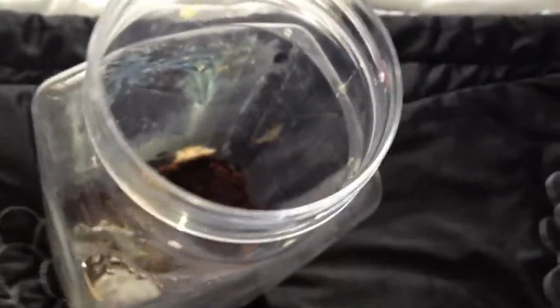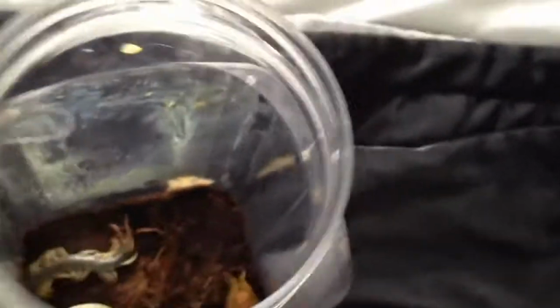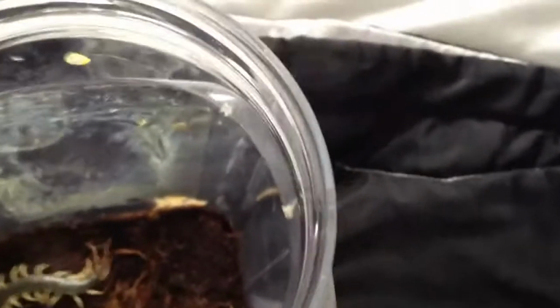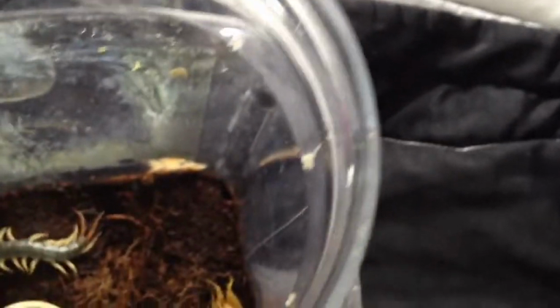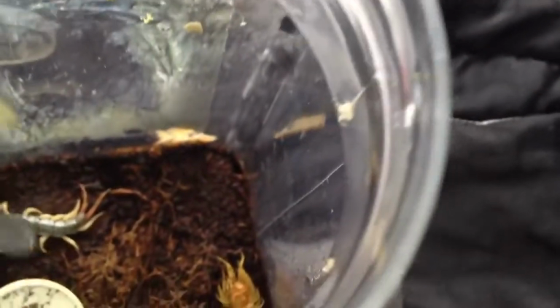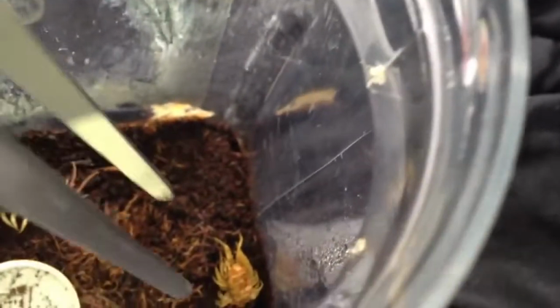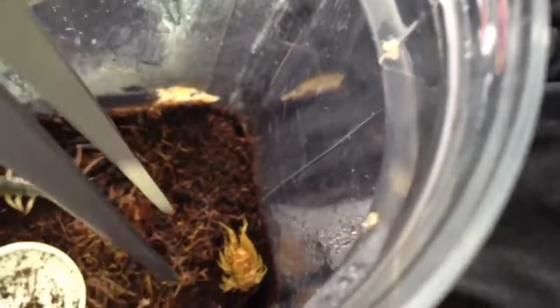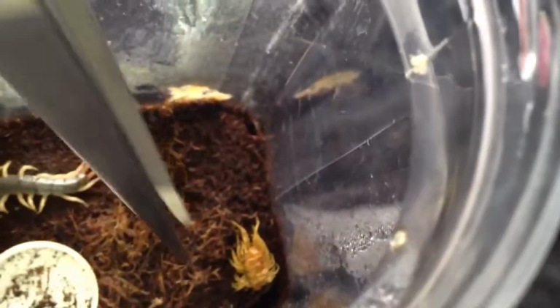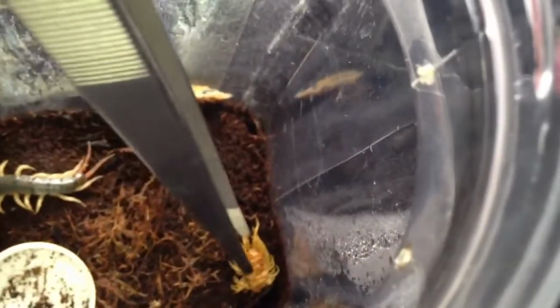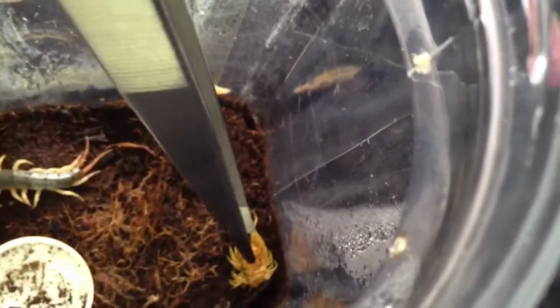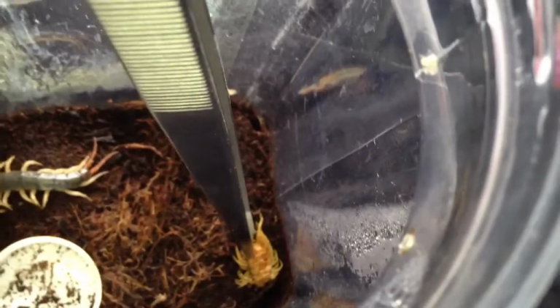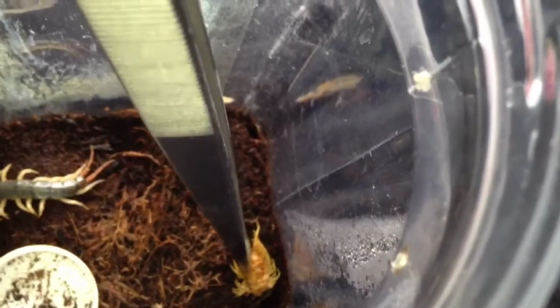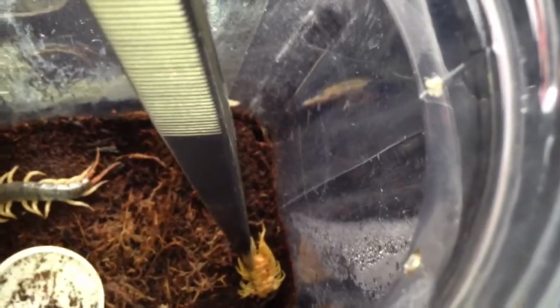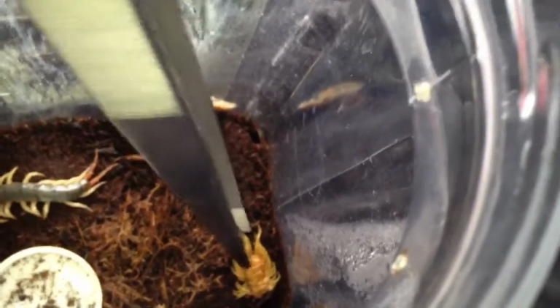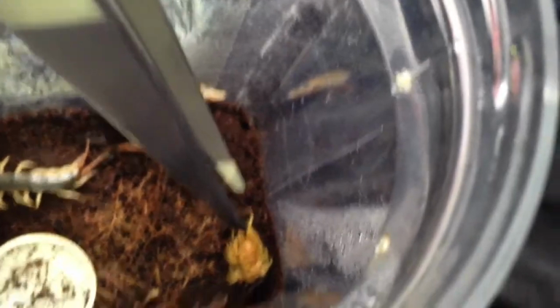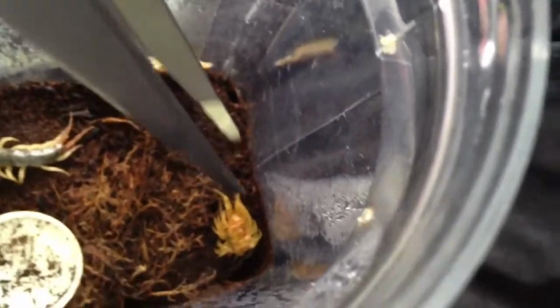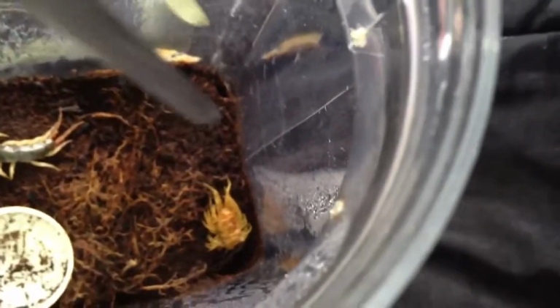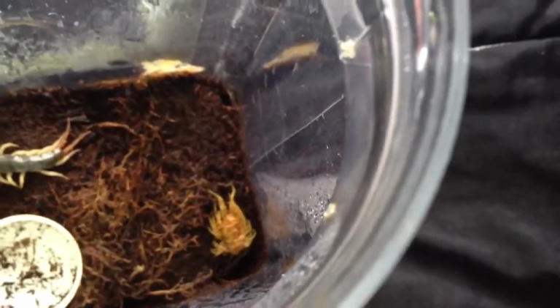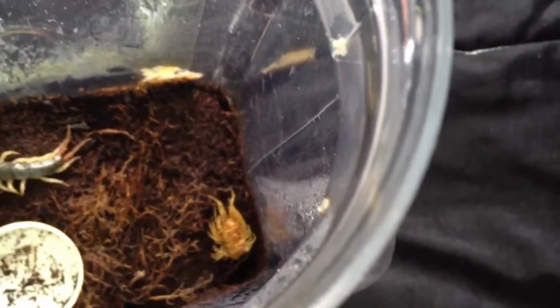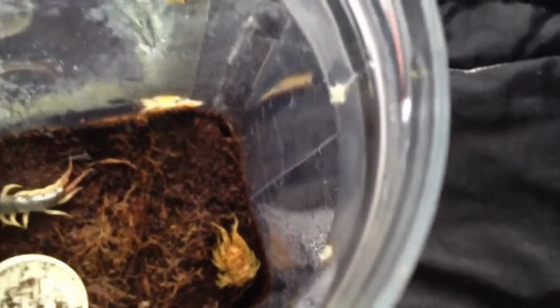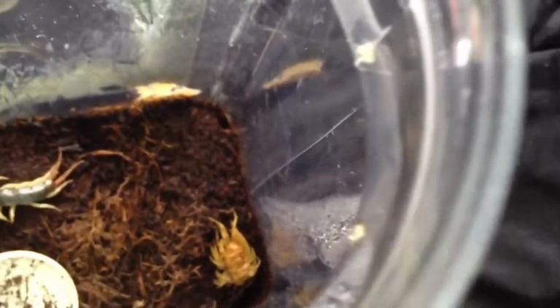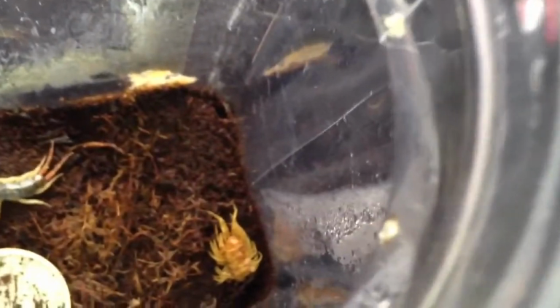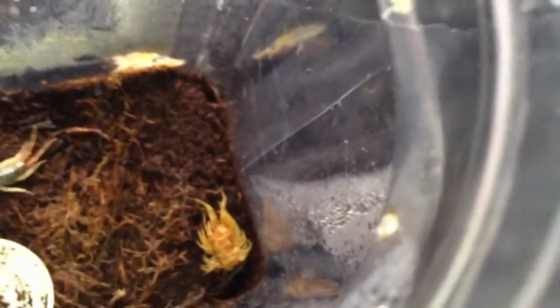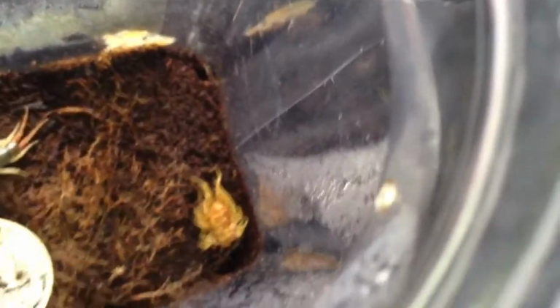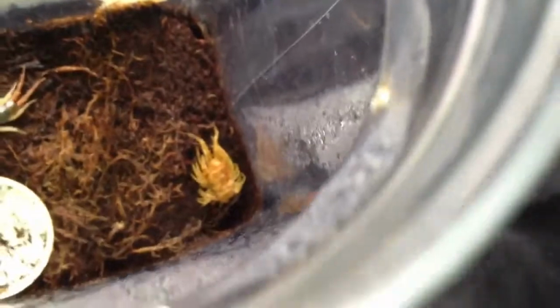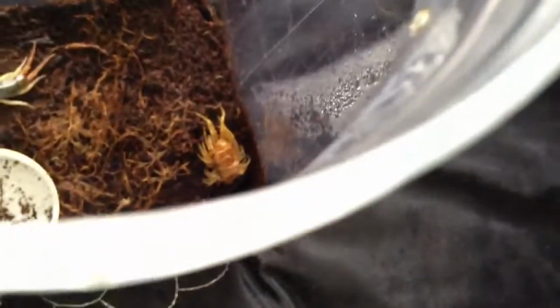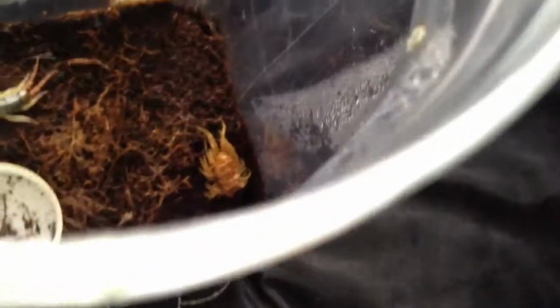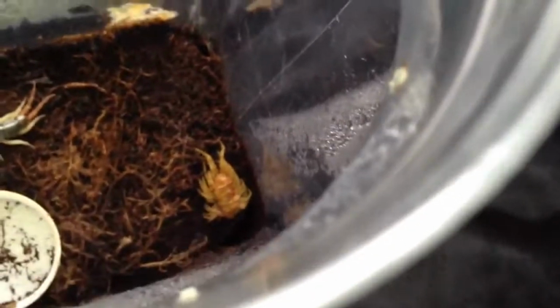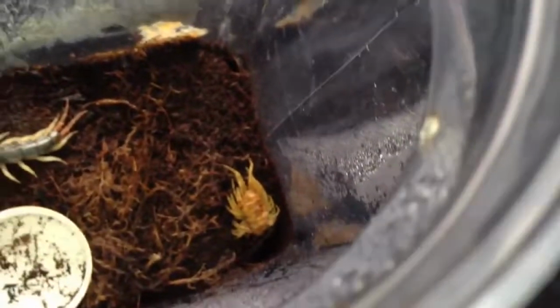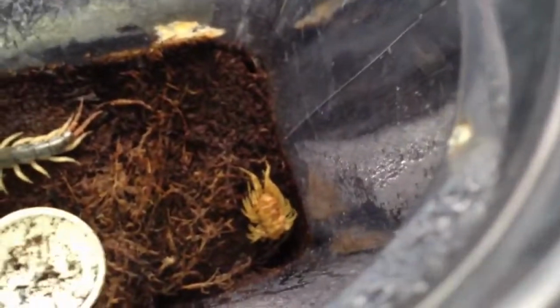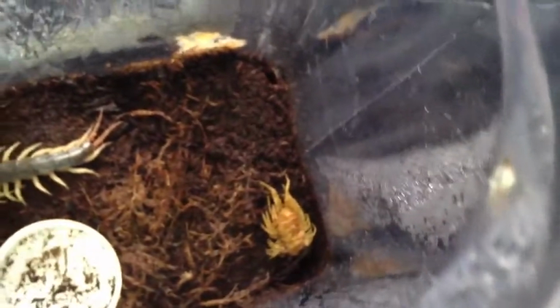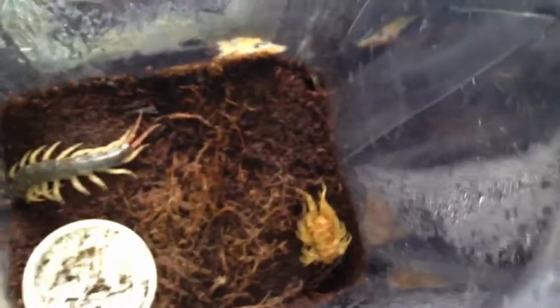I'll get my two-foot tongs, but I'm not too sure about taking the molt out to be fair. I think I'll leave it, because I've been told they eat their molt and it's really good for them.